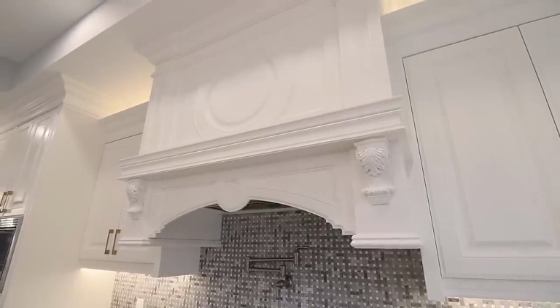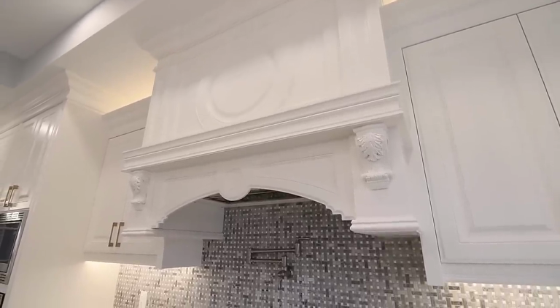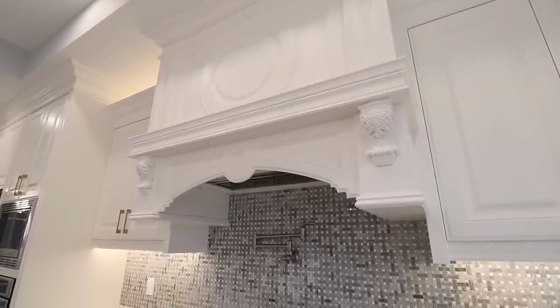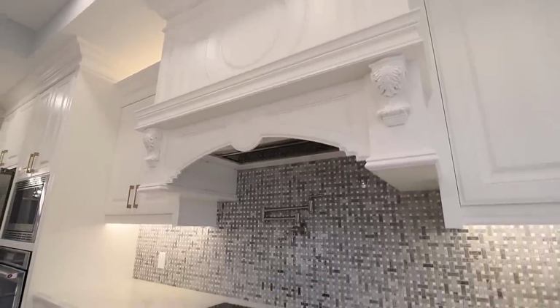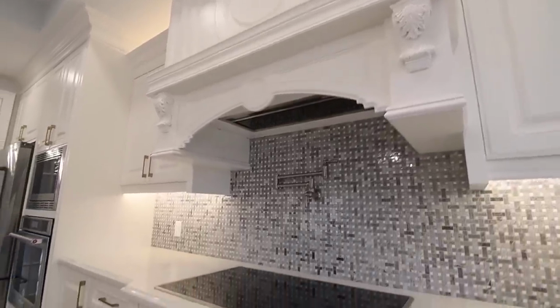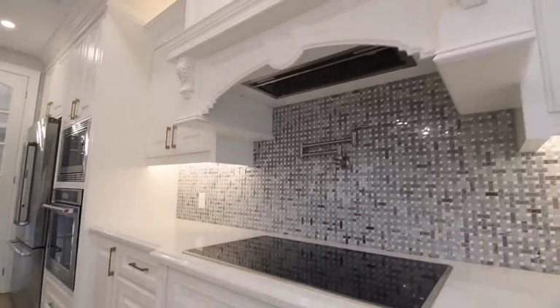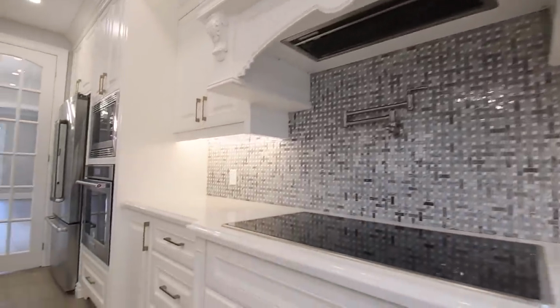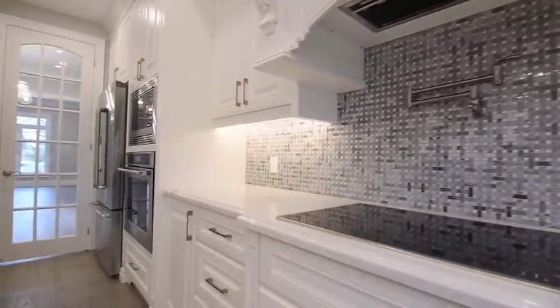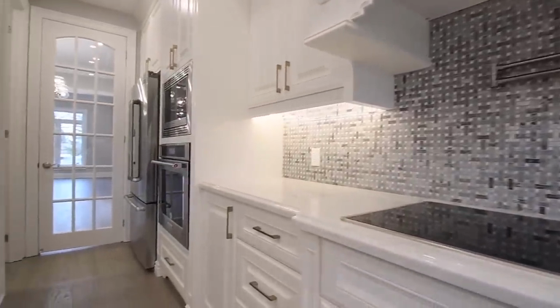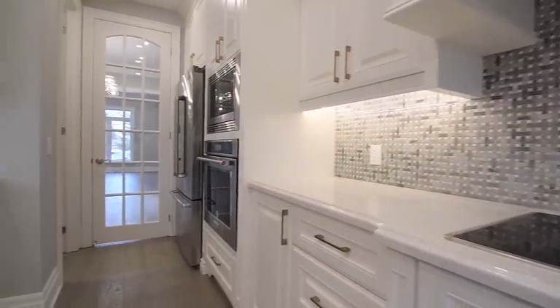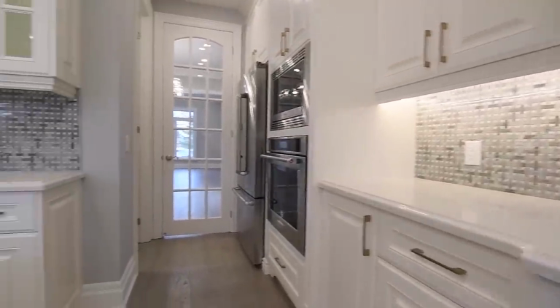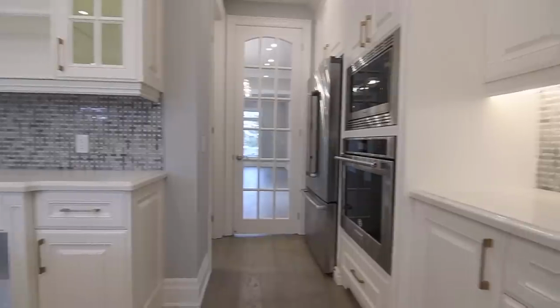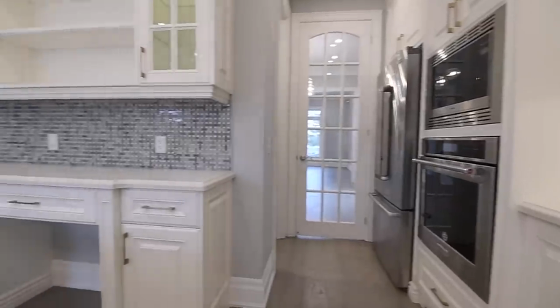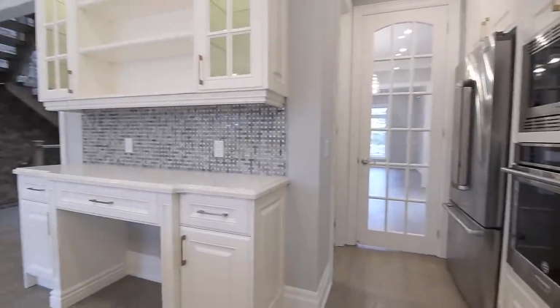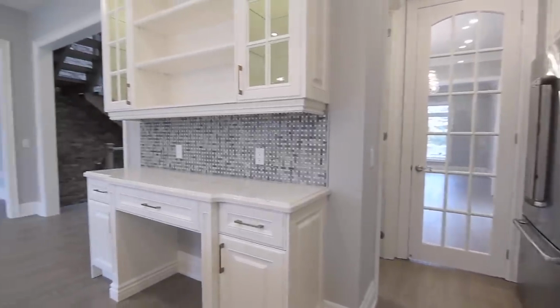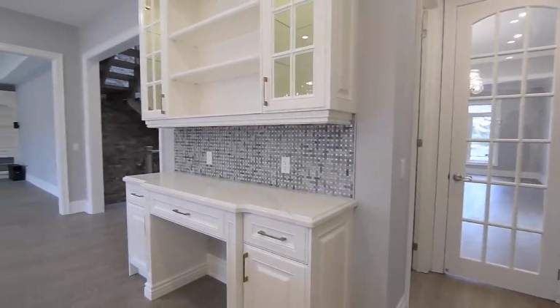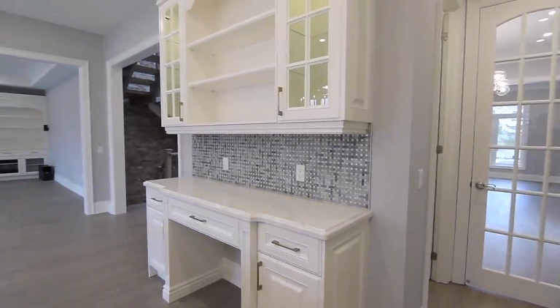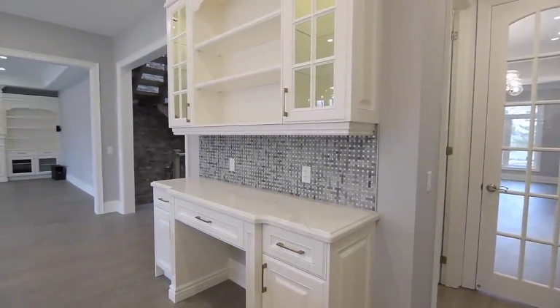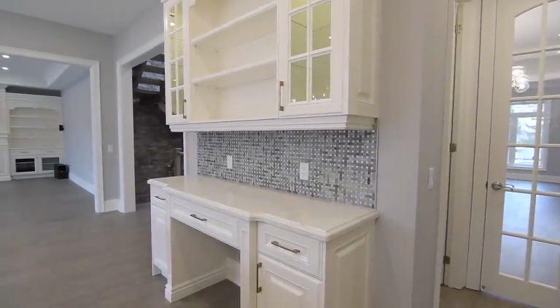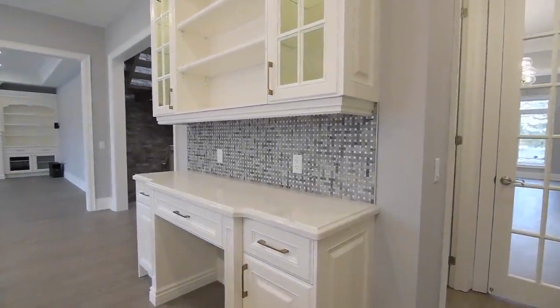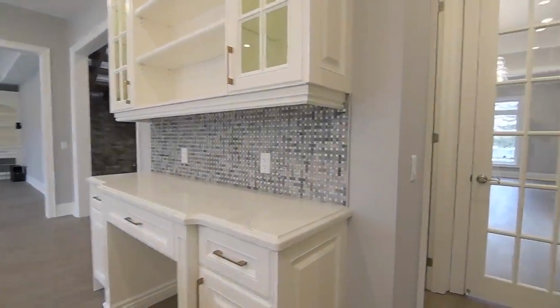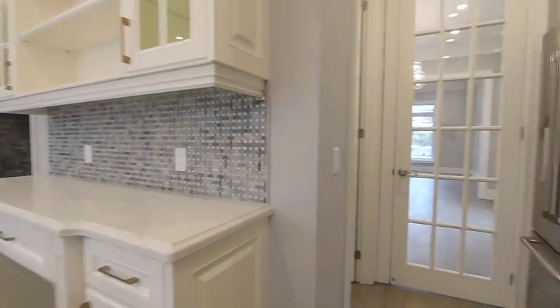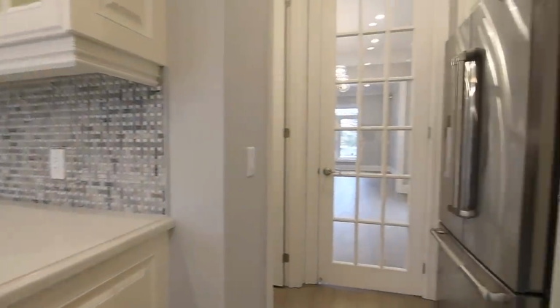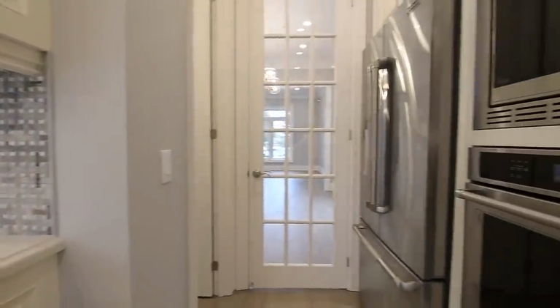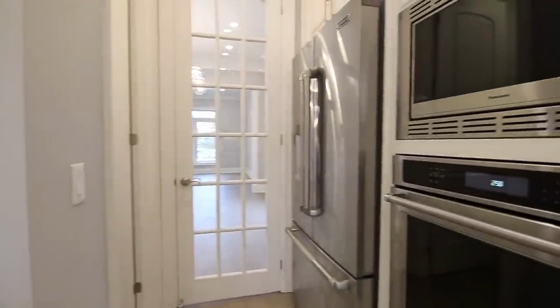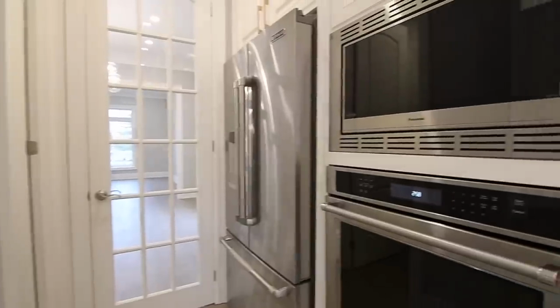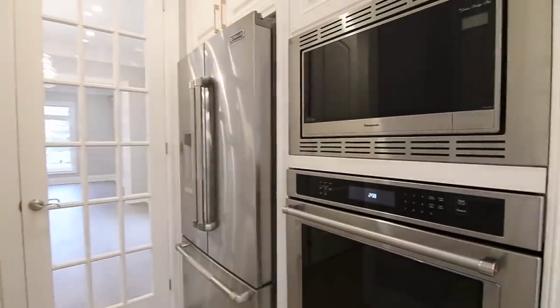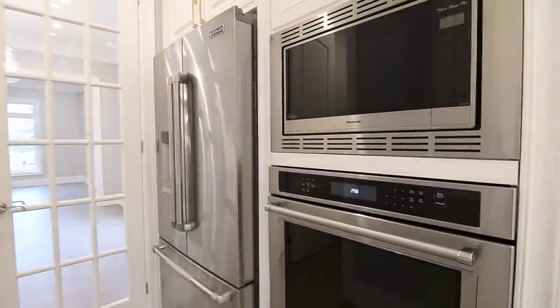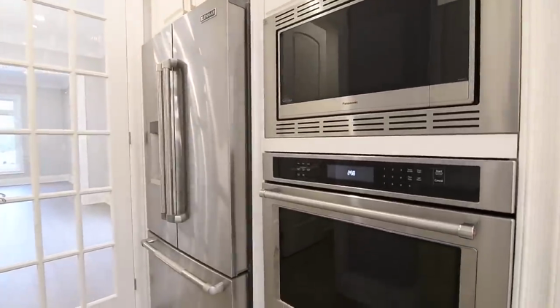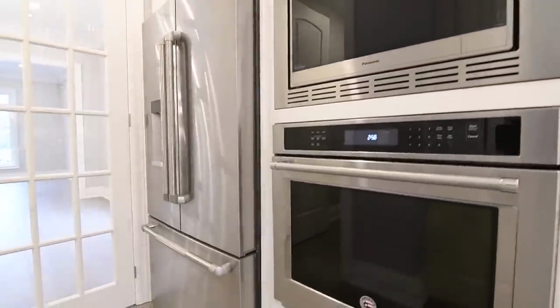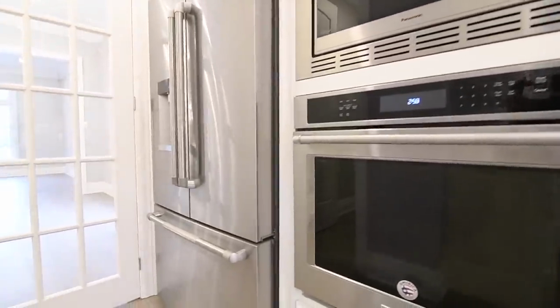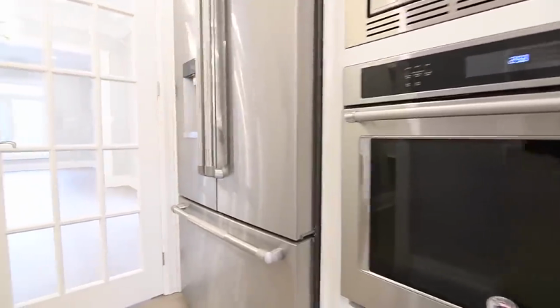The cabinetry features soft-closing hardware, interior, under-cabinet, and accent lighting, some glass-paneled upper accent doors, and a chef's desk. While next to the French door entry into the formal dining and living rooms is a large walk-in pantry.